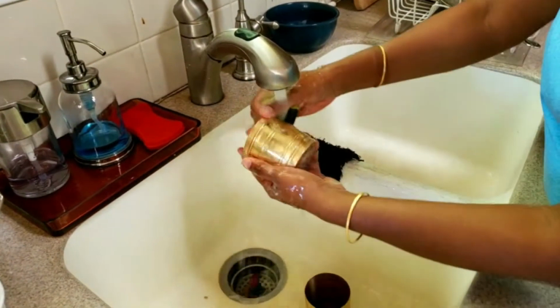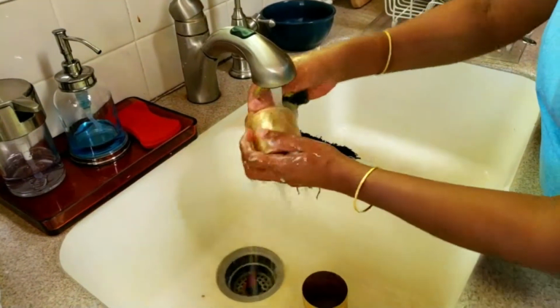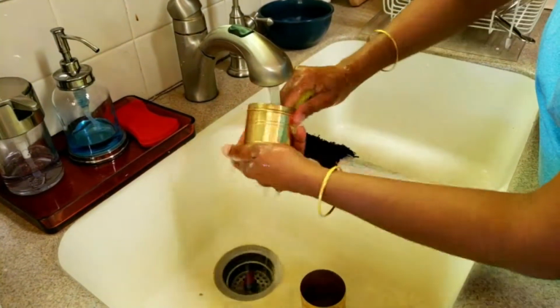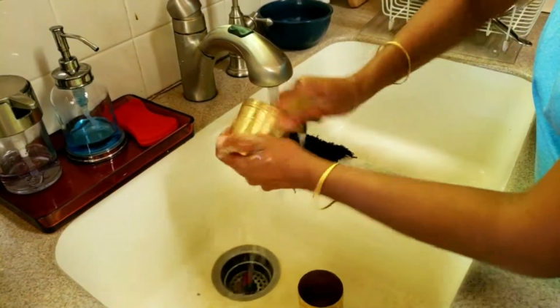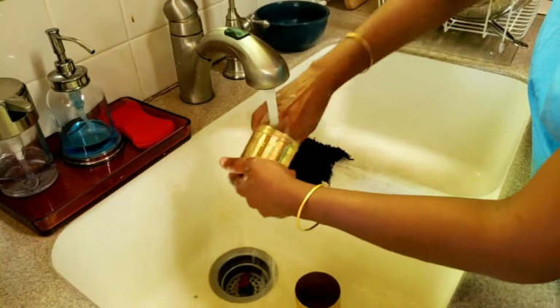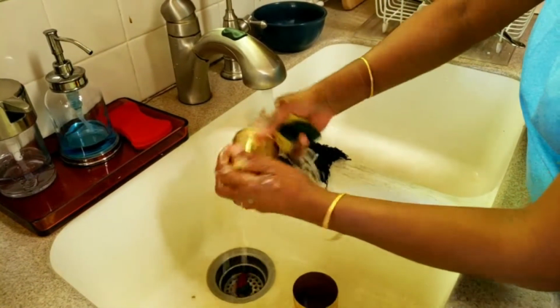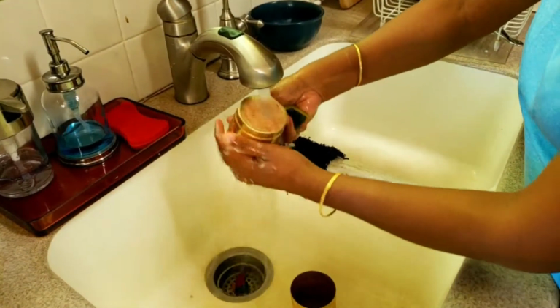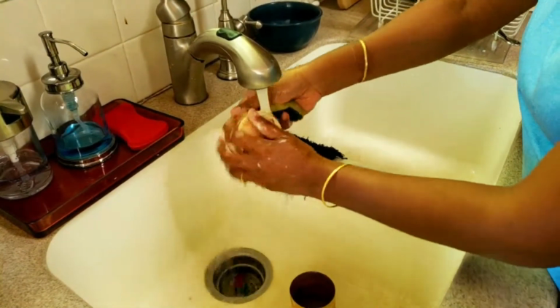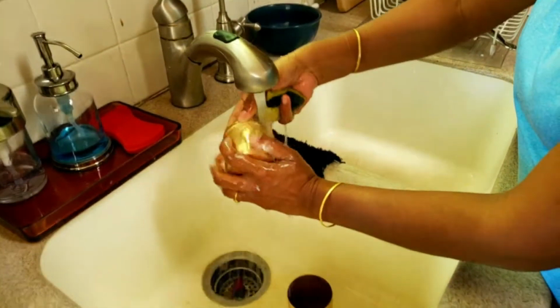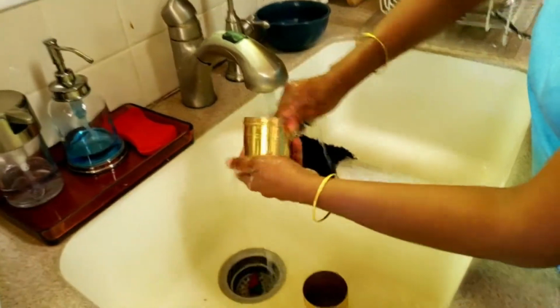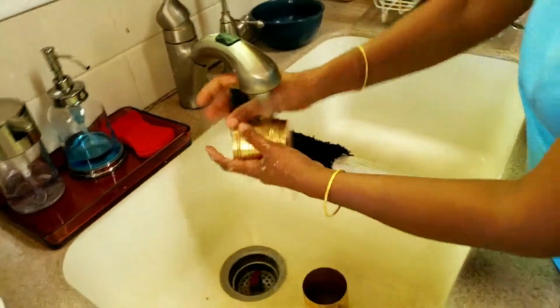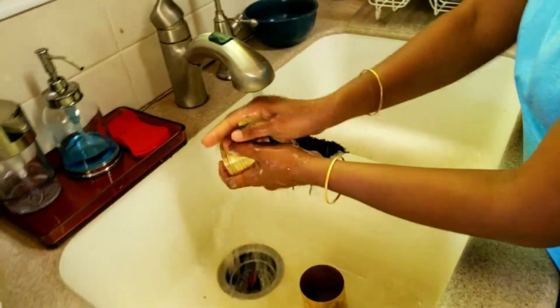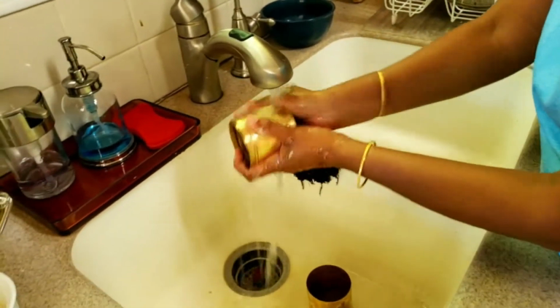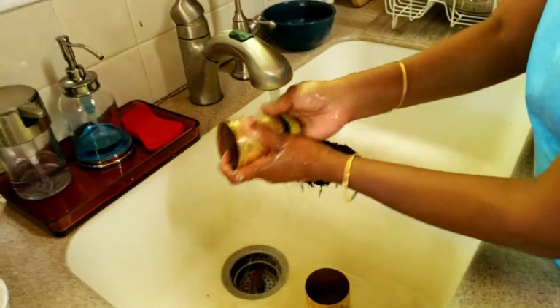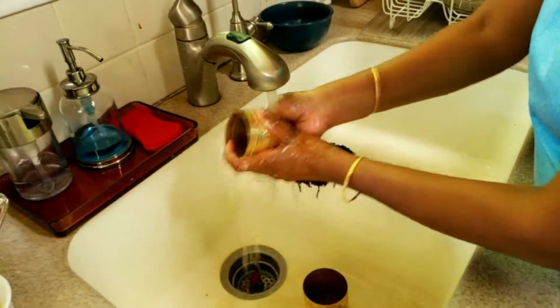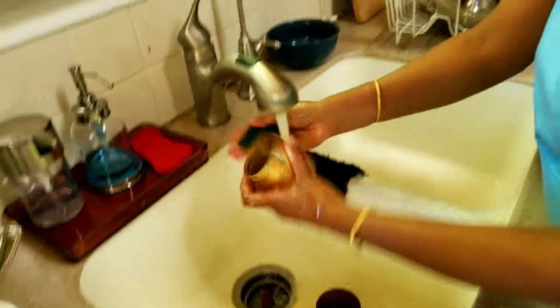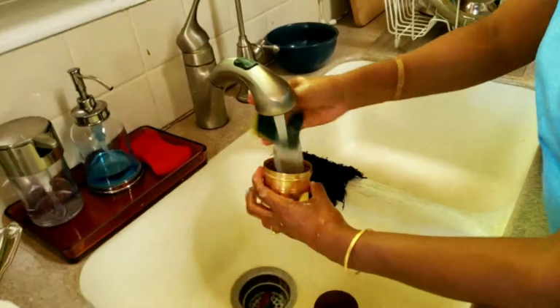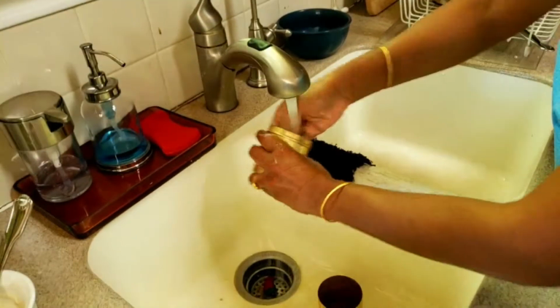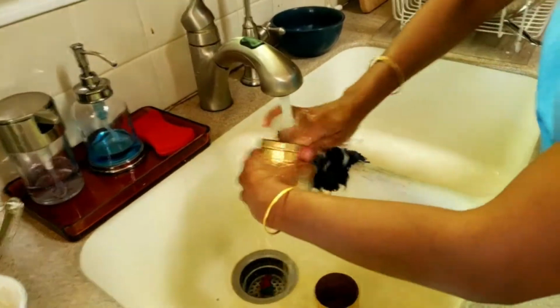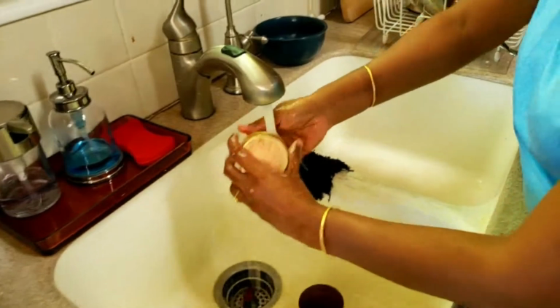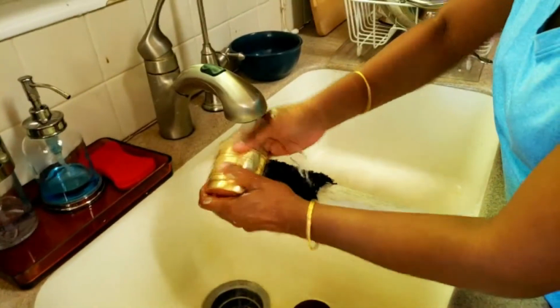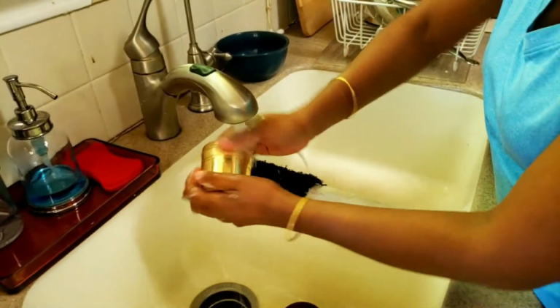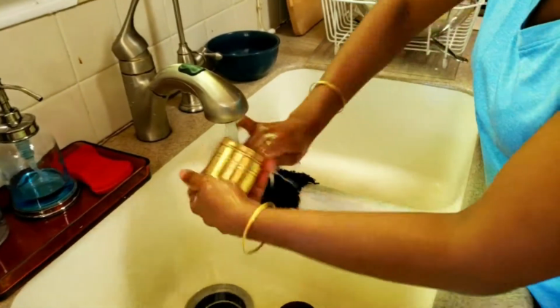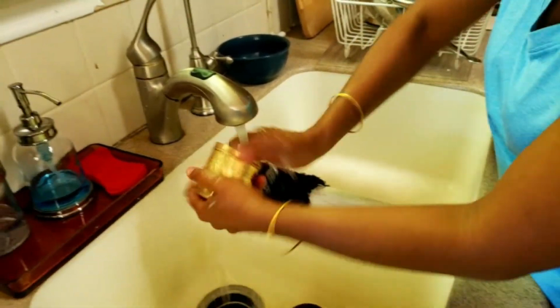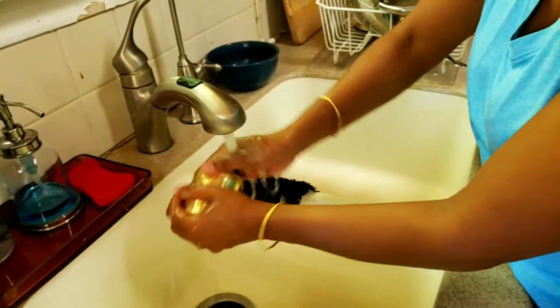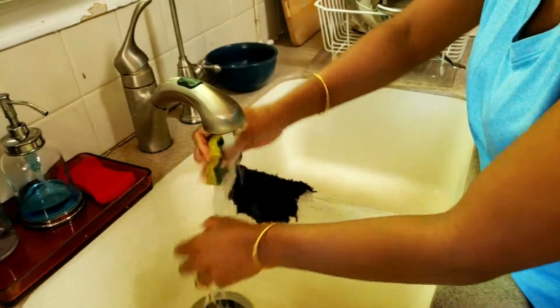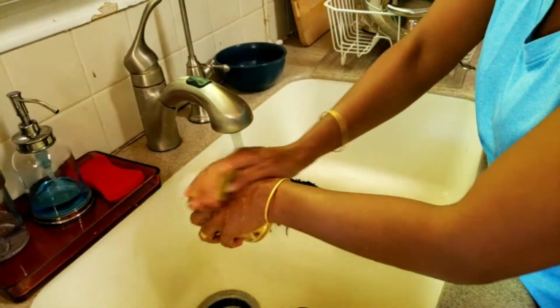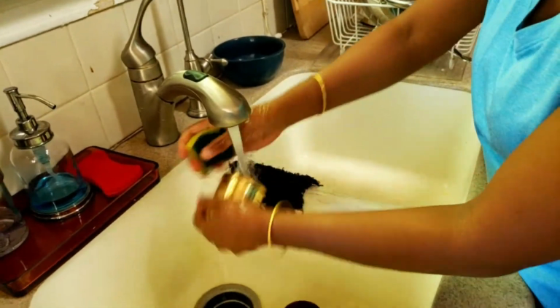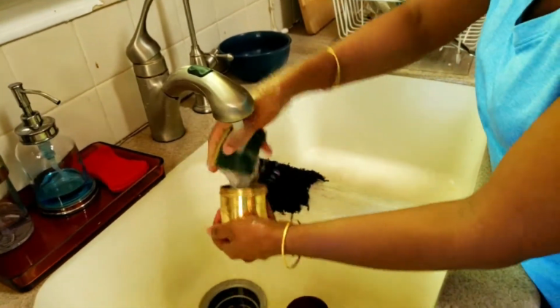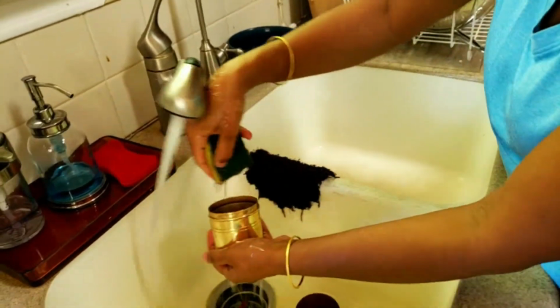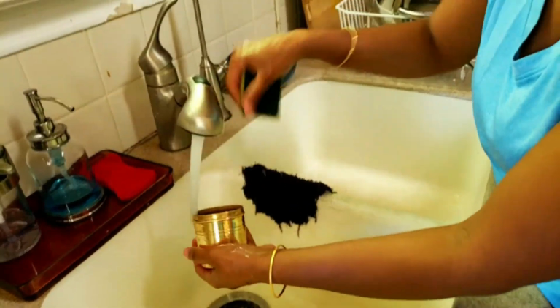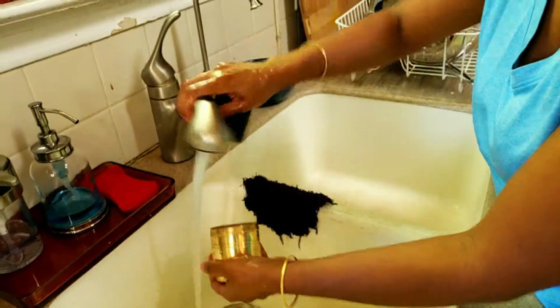Then wash the whole thing nicely with lukewarm water.